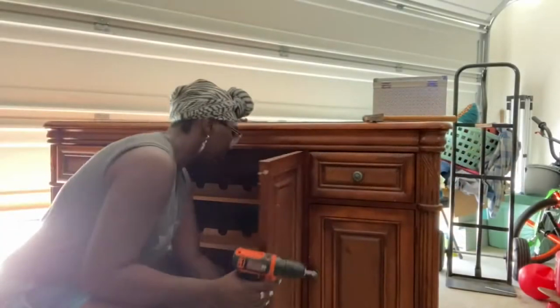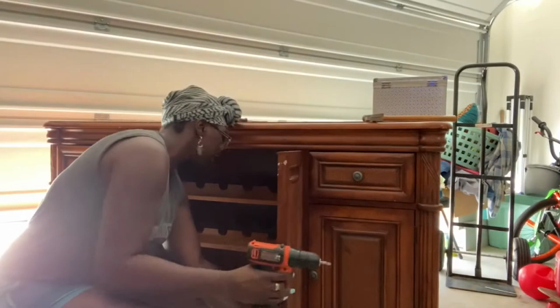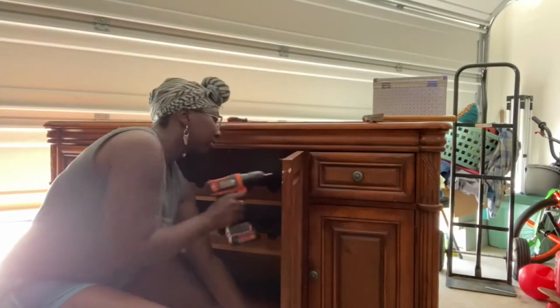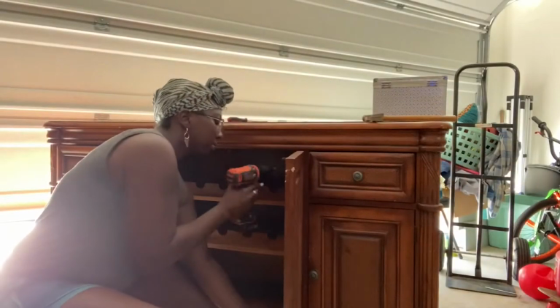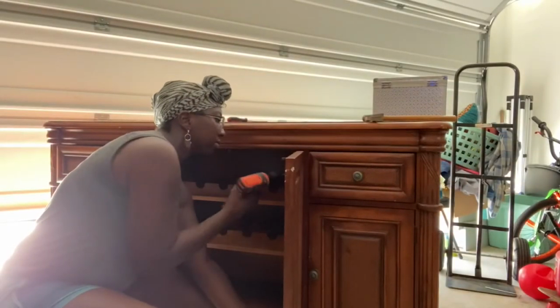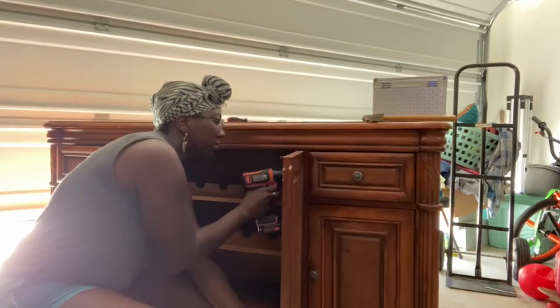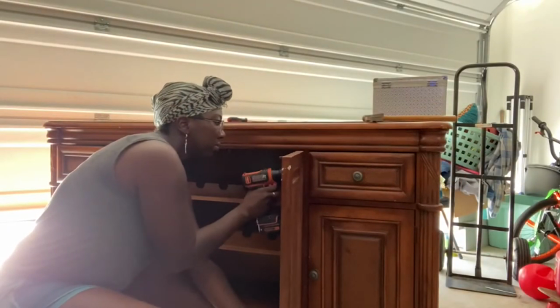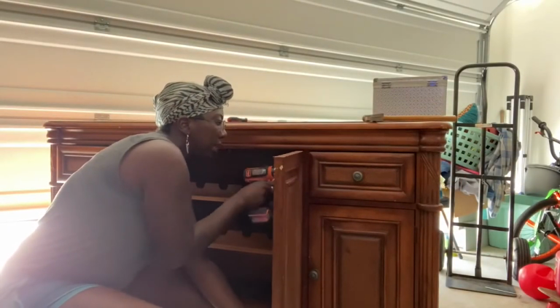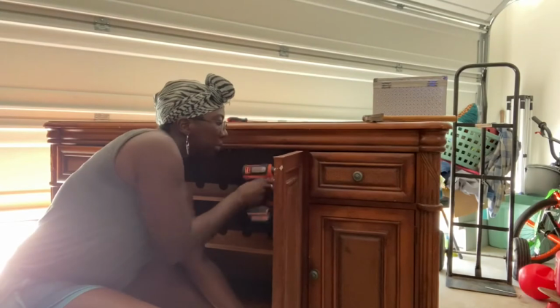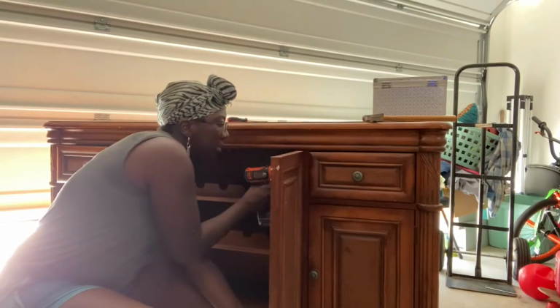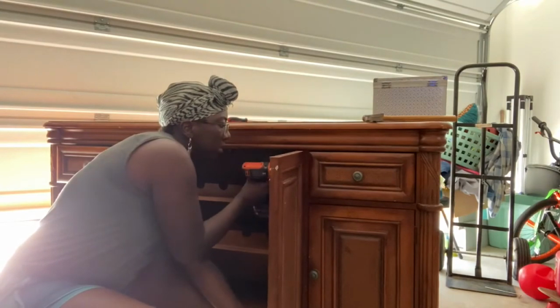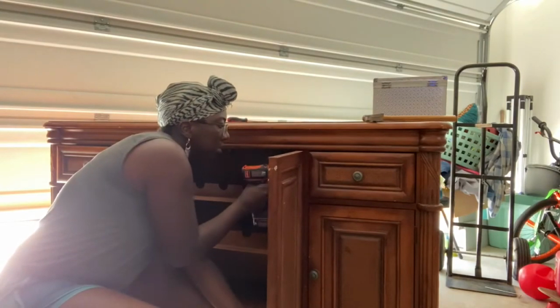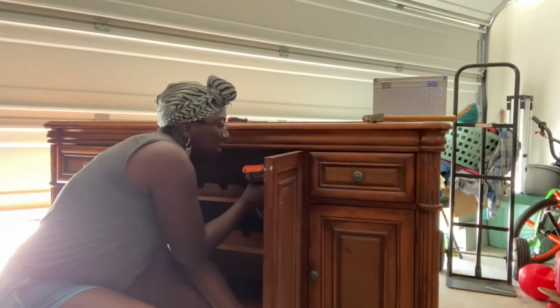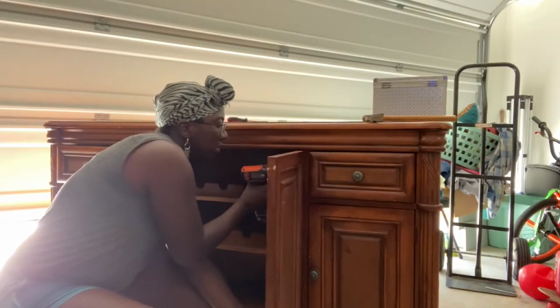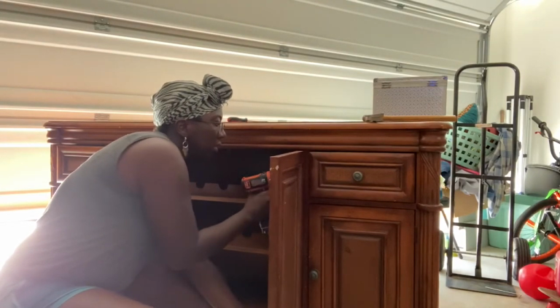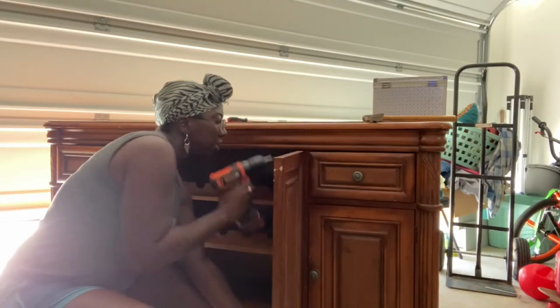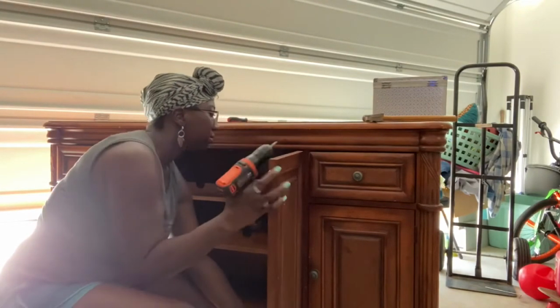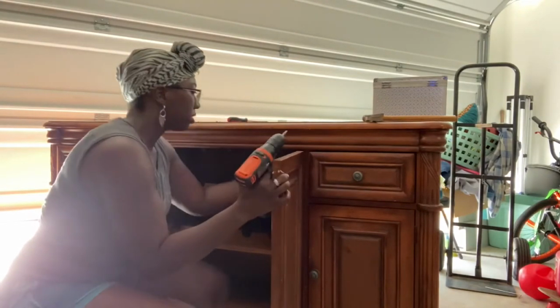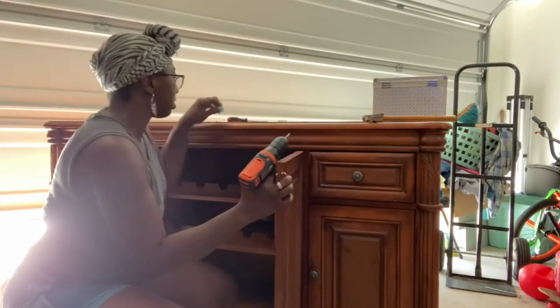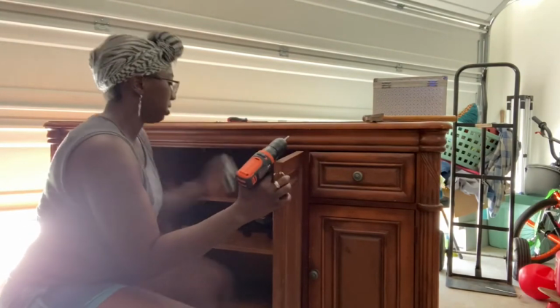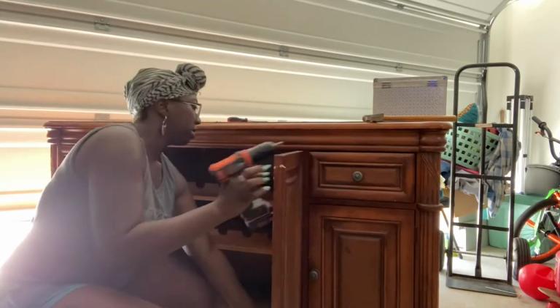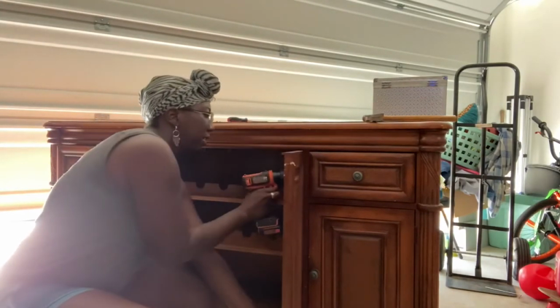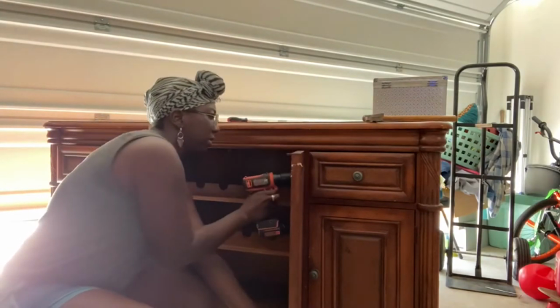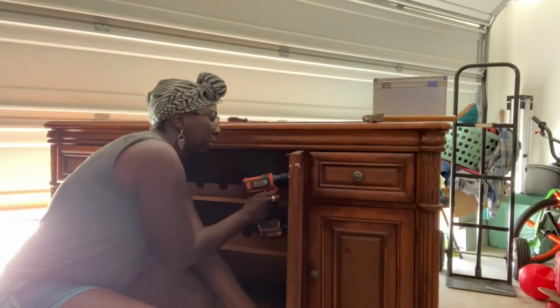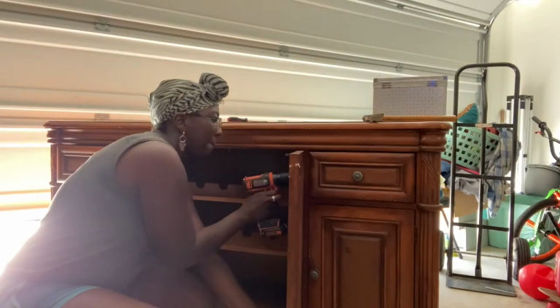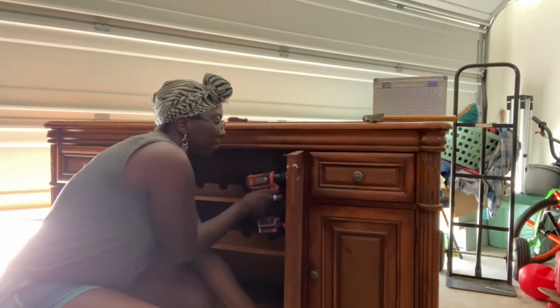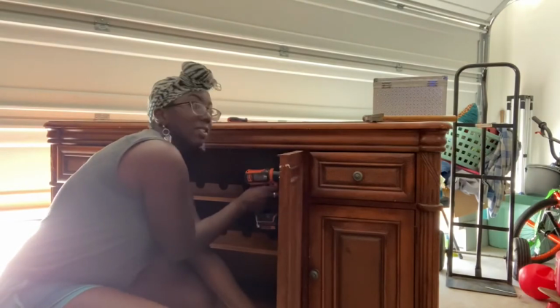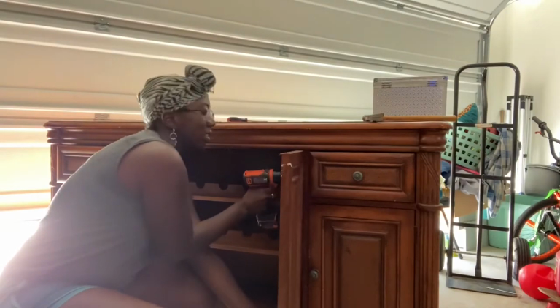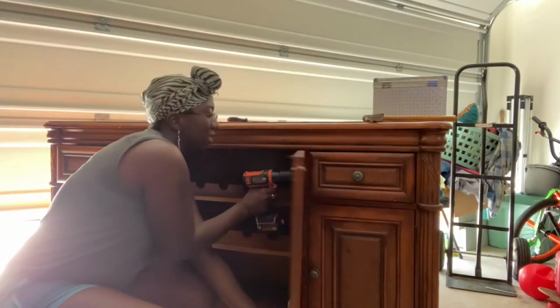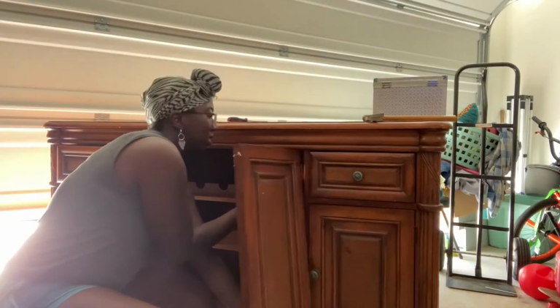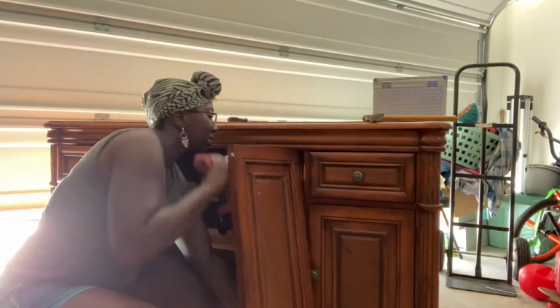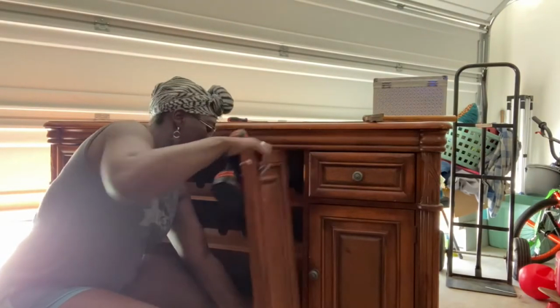Hey guys, it's Natasha — welcome back to my channel! Today I'm showing you my very first home project: how I refurbished an old China cabinet into a new coffee station credenza. The first thing to do is take everything off.